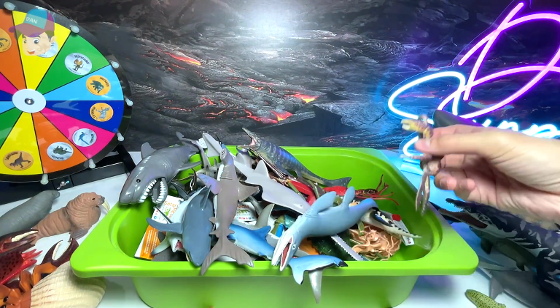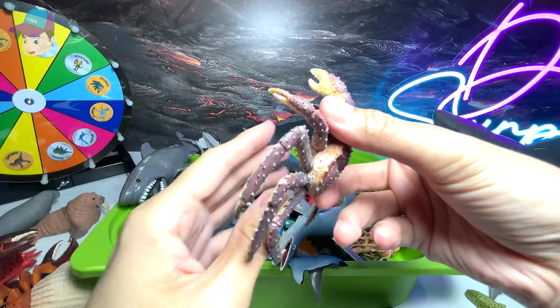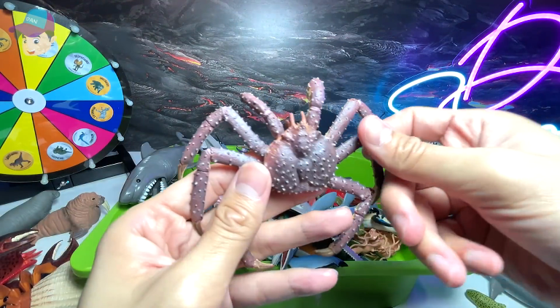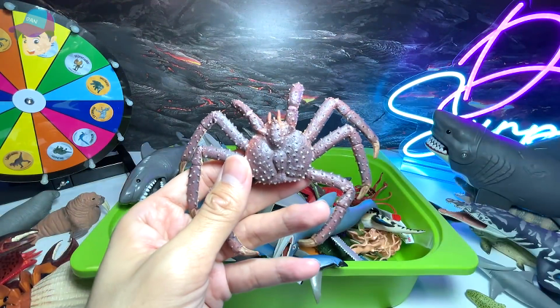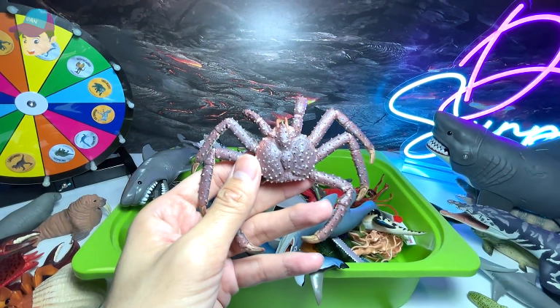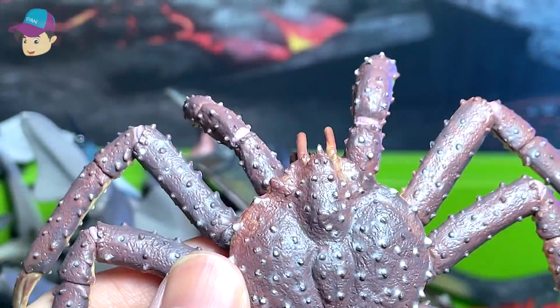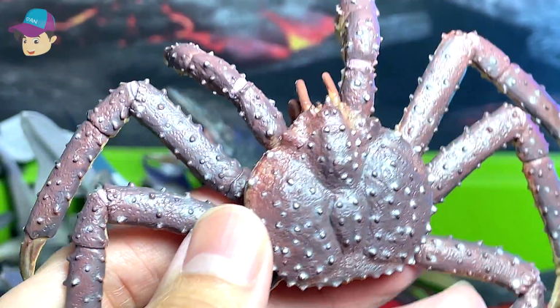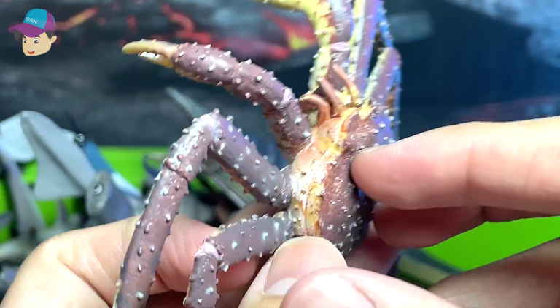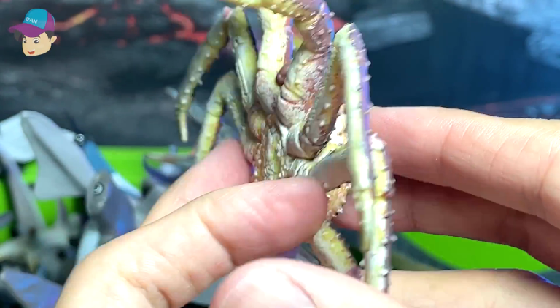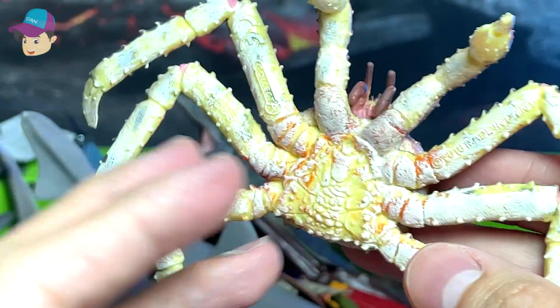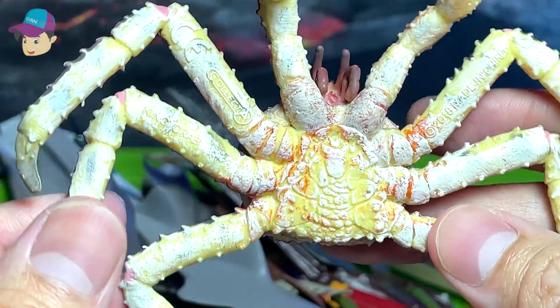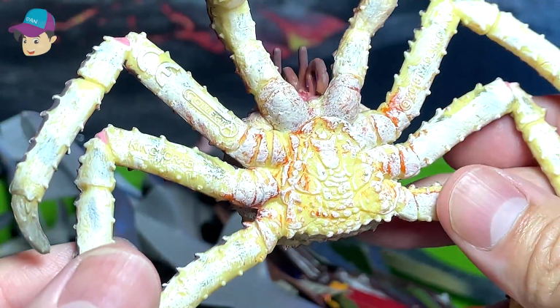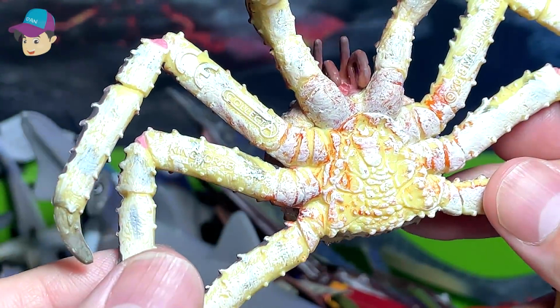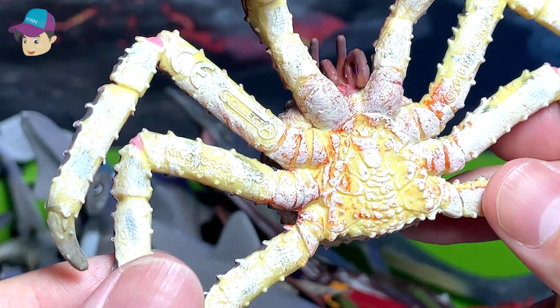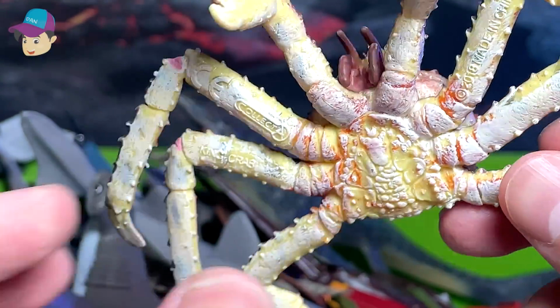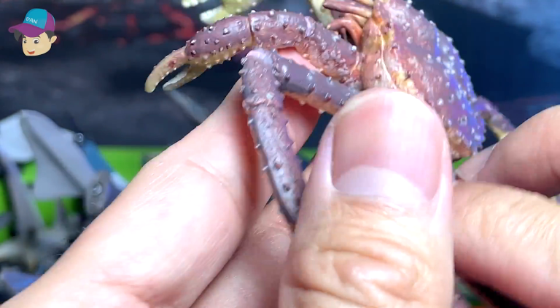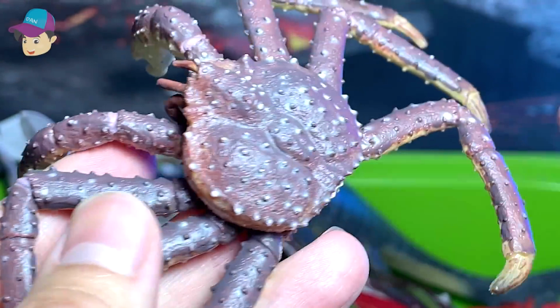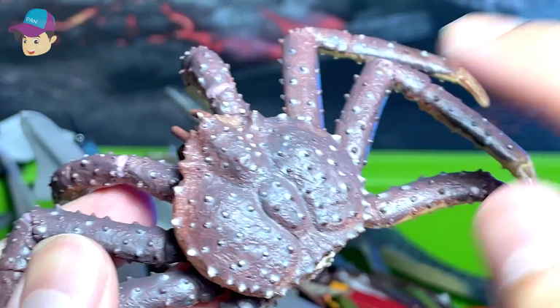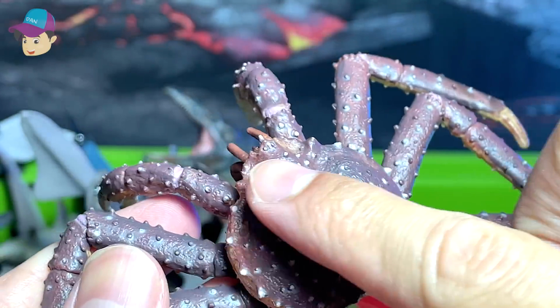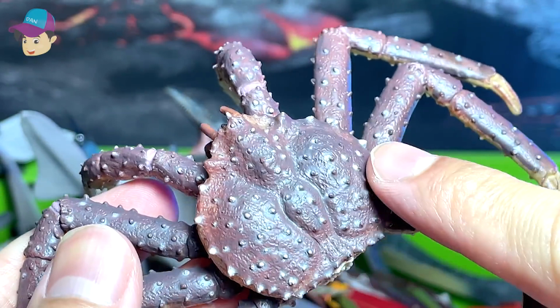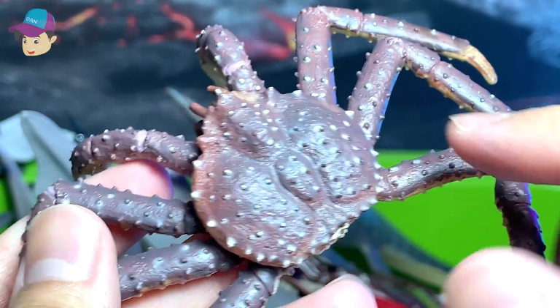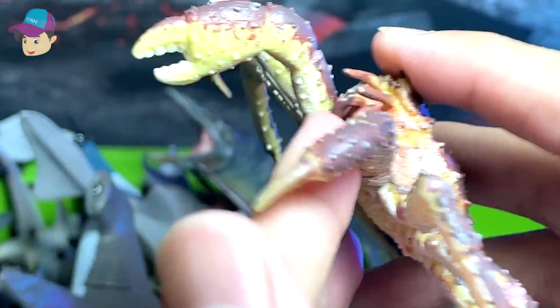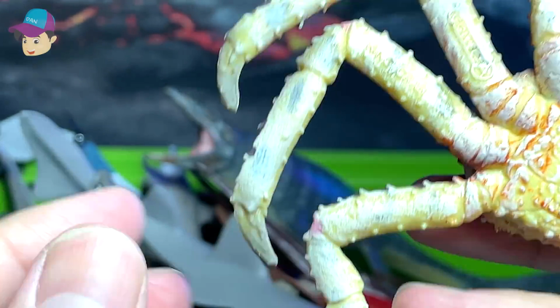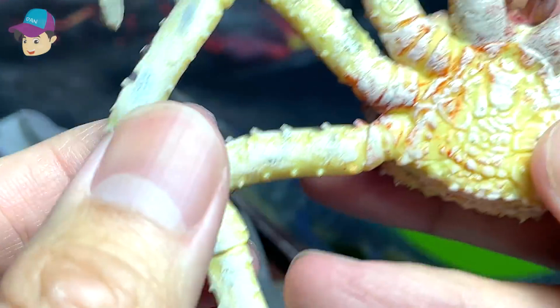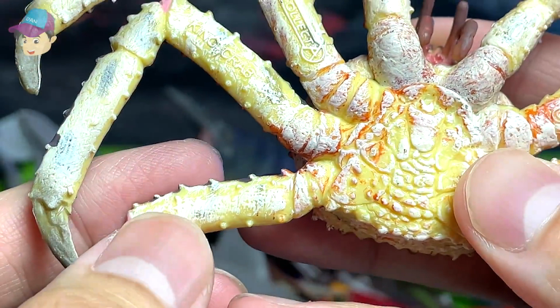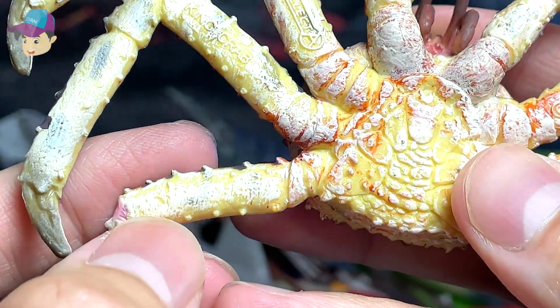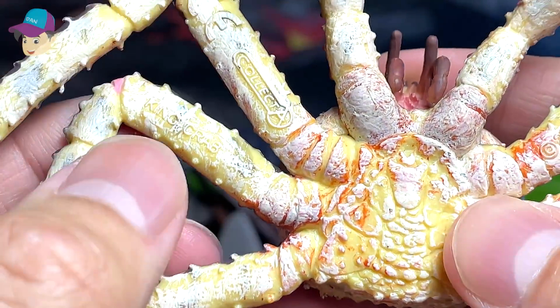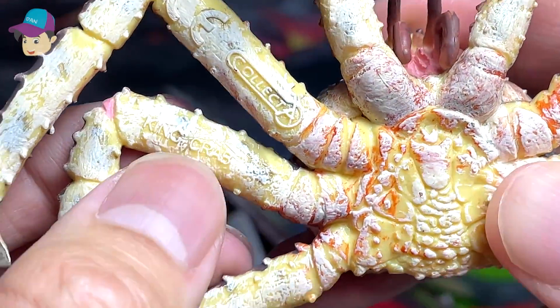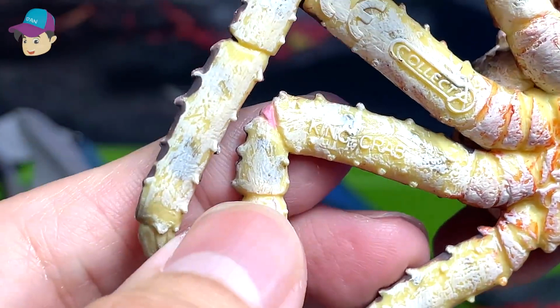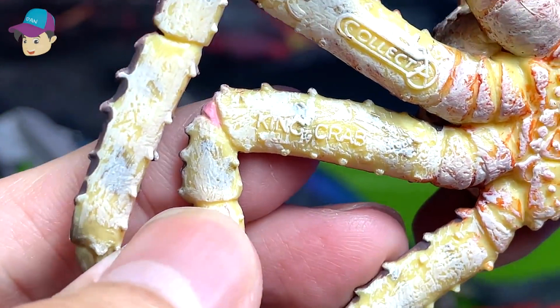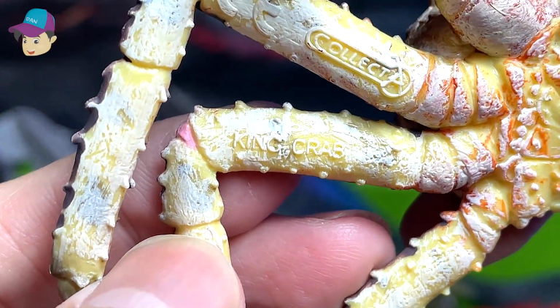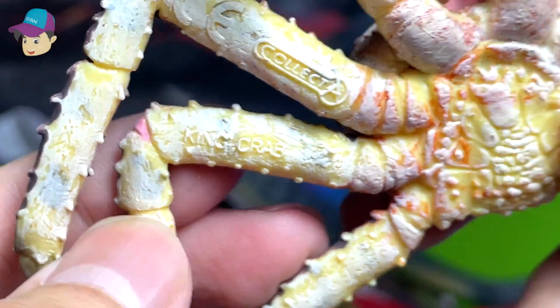We've got a crab right here, and this is actually known as a king crab. What is interesting about this figure is that there's plenty of spikes and thorns. The name is written right over here: king crab. Beautiful crab.